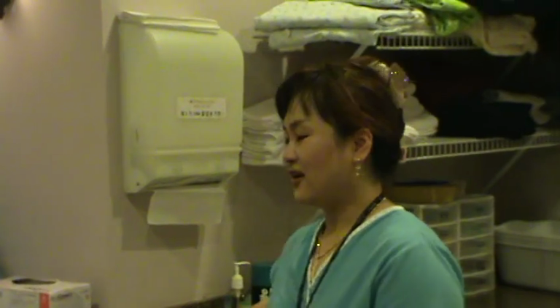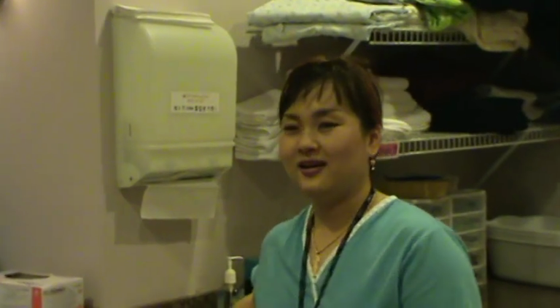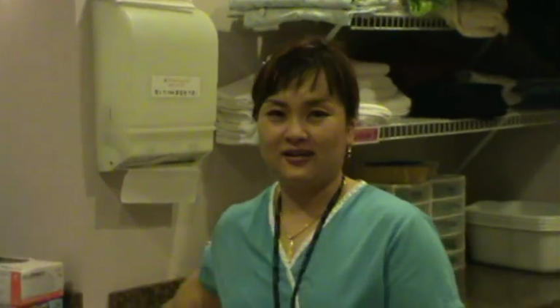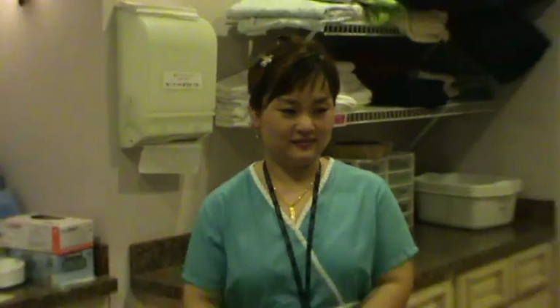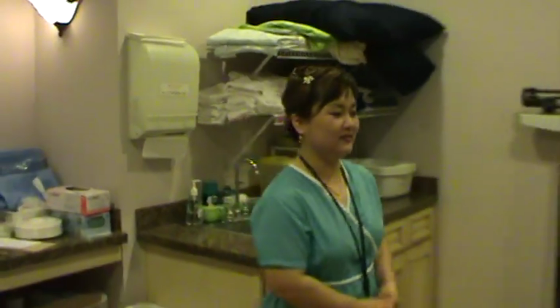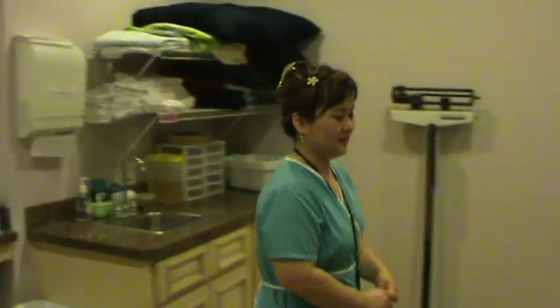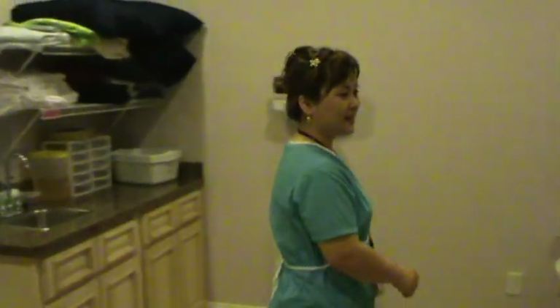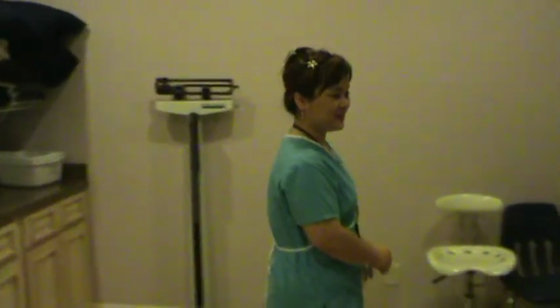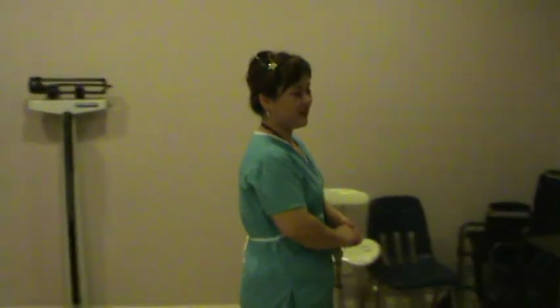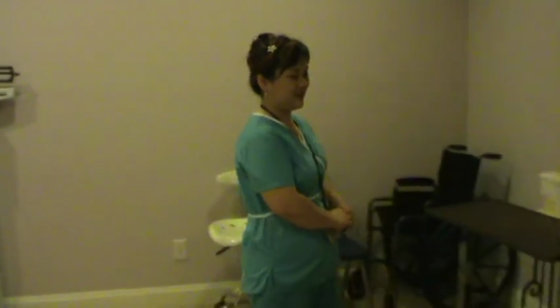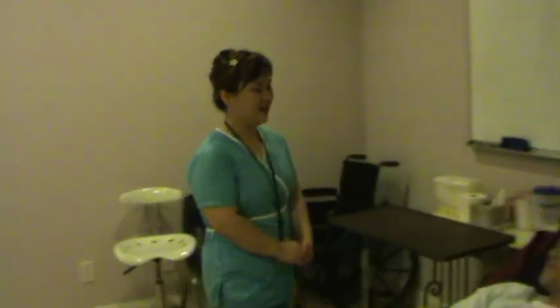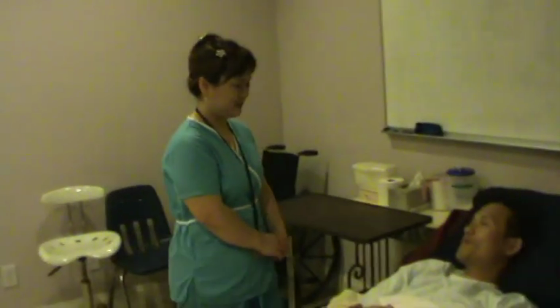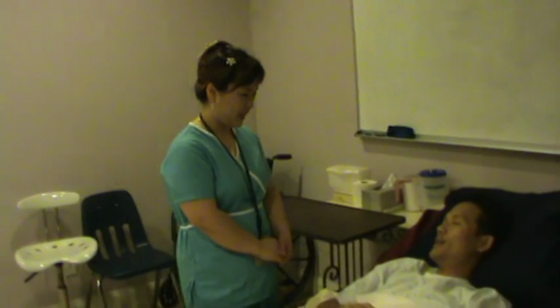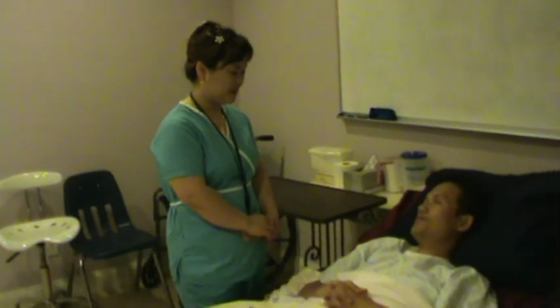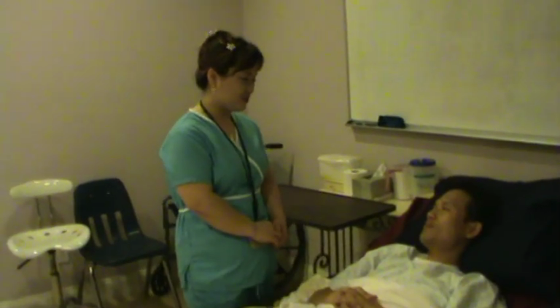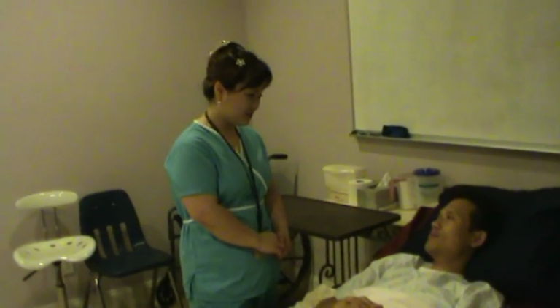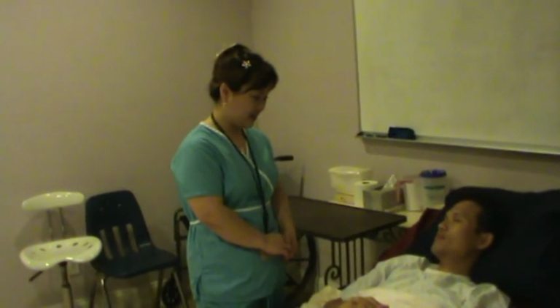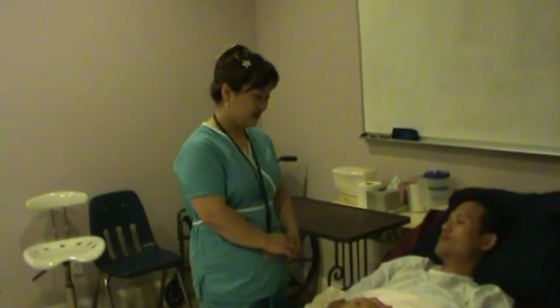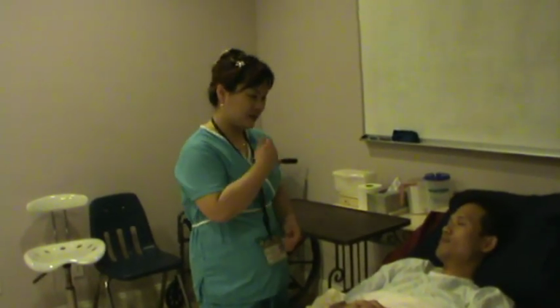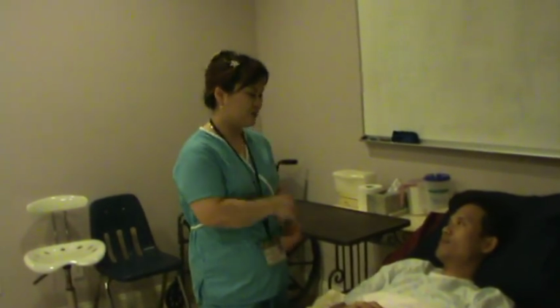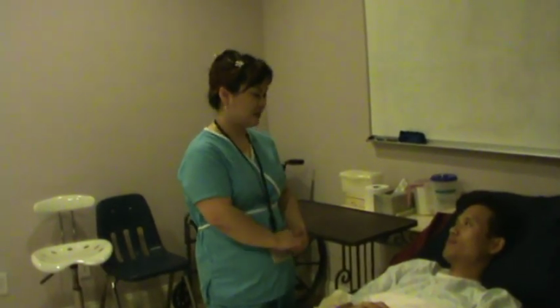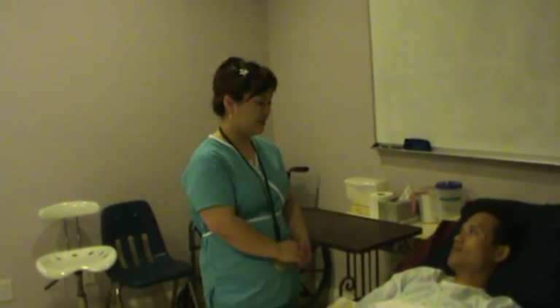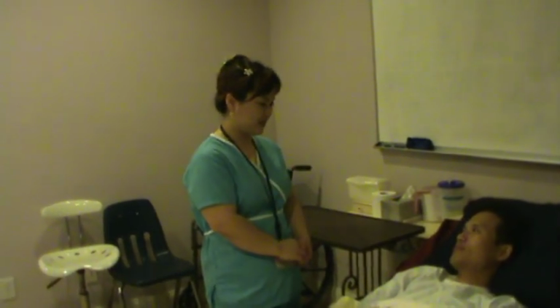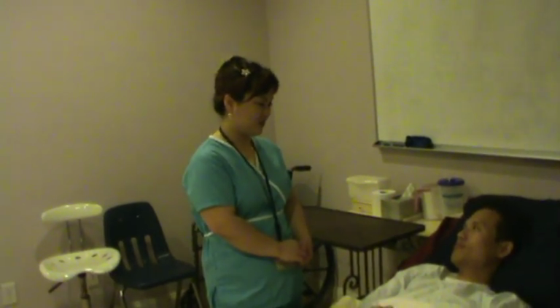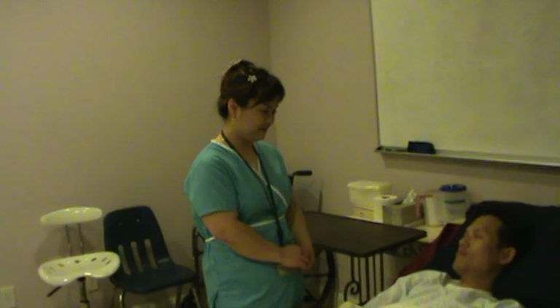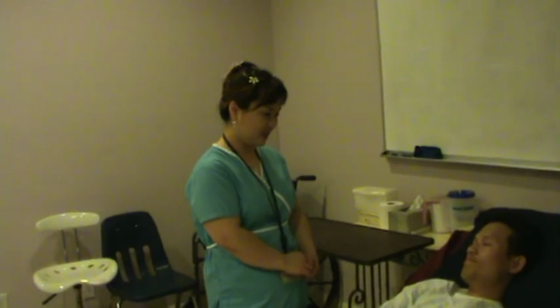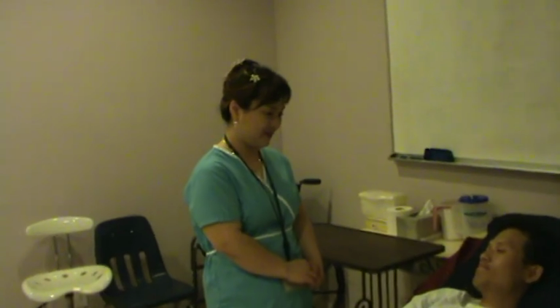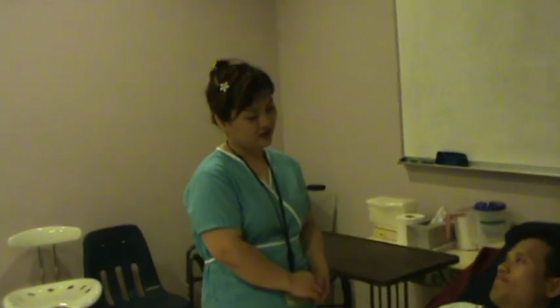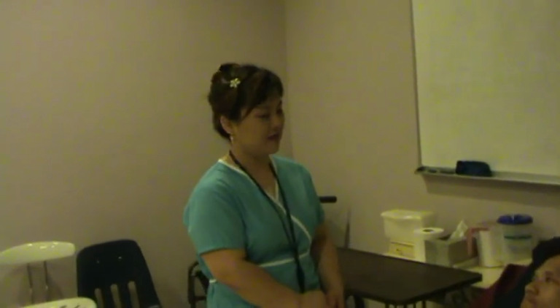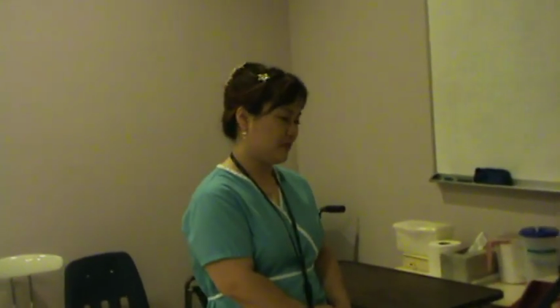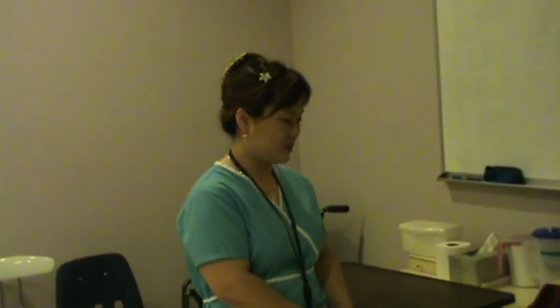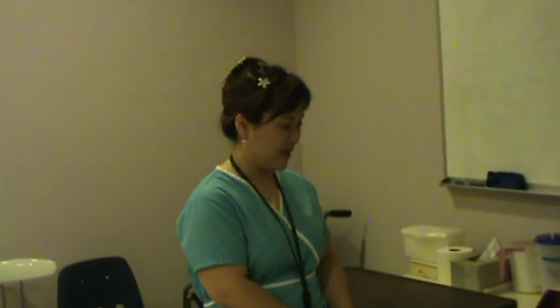Knock knock. Hi Mr. Smith. My name is Yurina, your CNA. I am going to help you clean your mouth this morning. I will get the equipment and I will be right back.